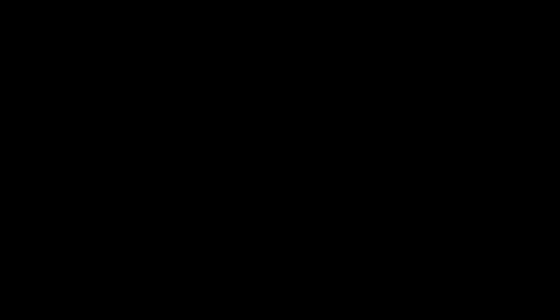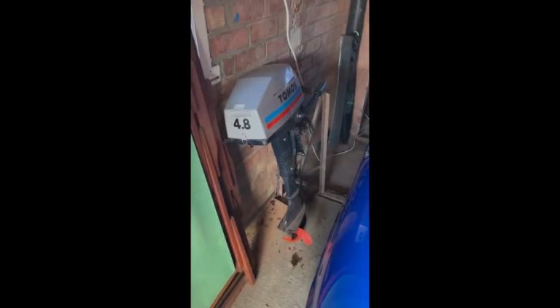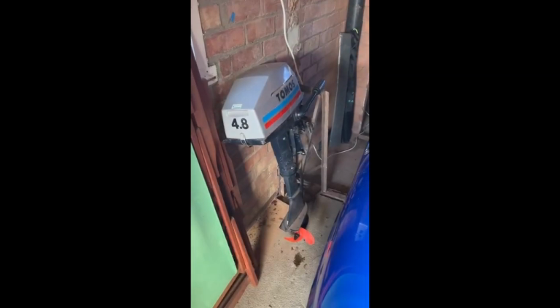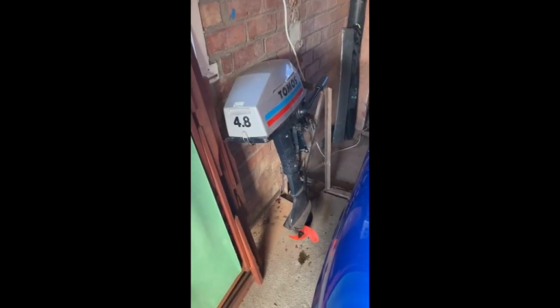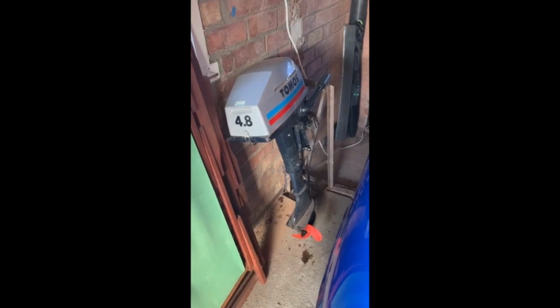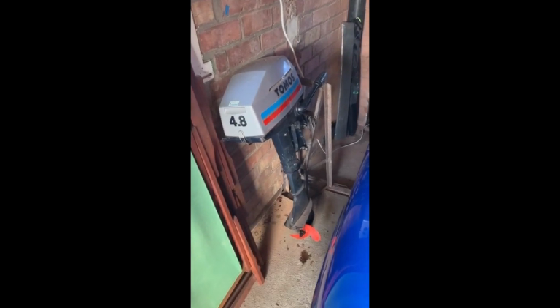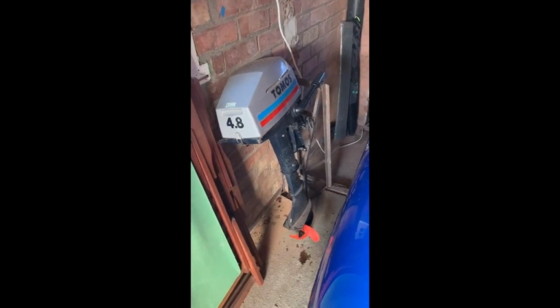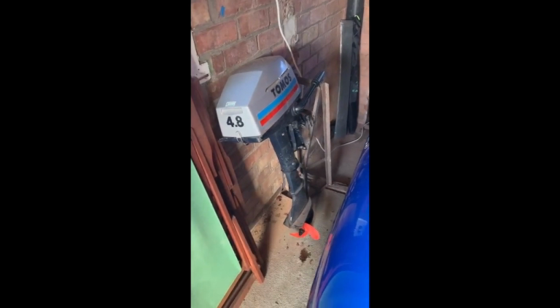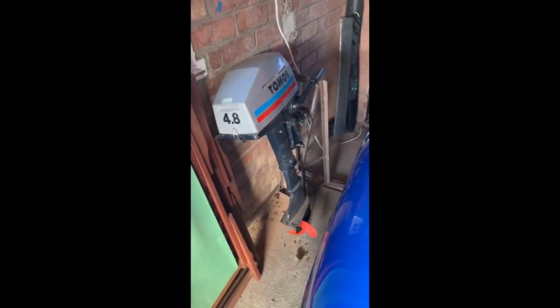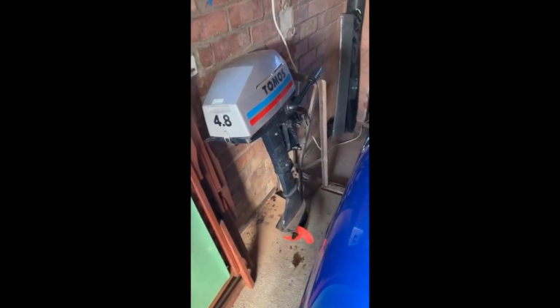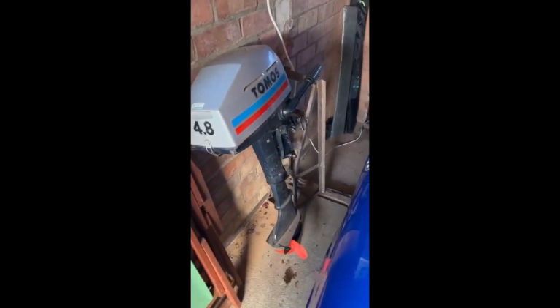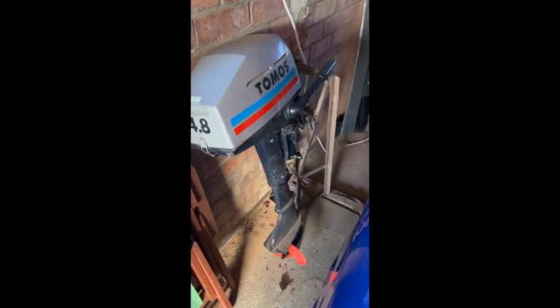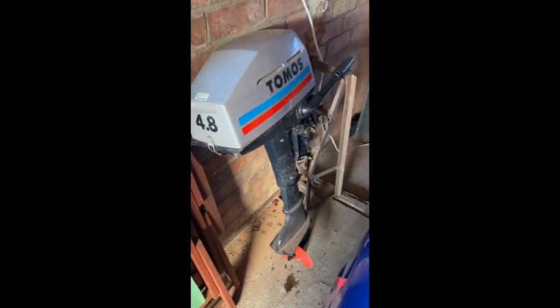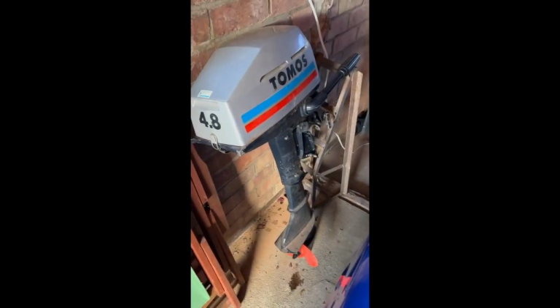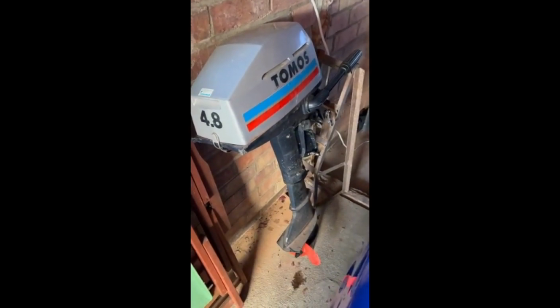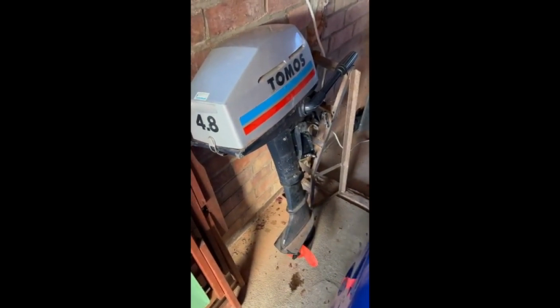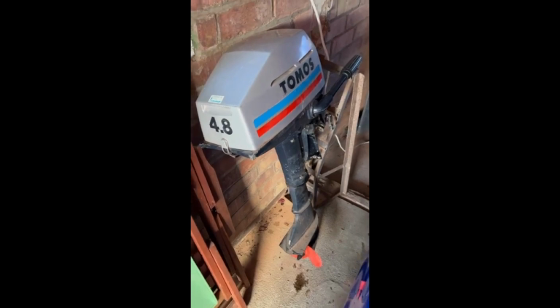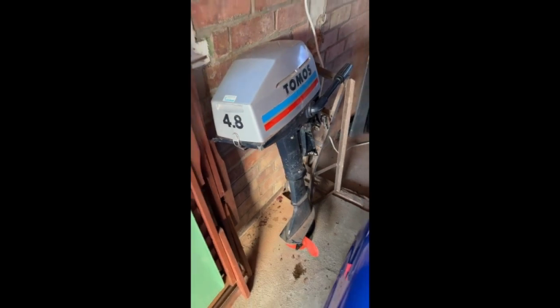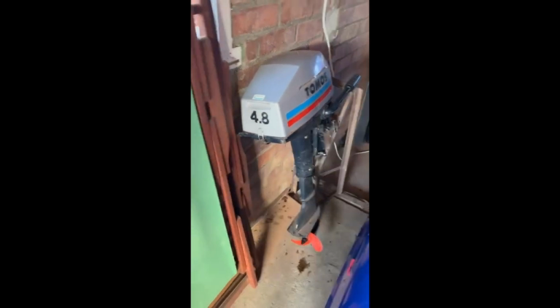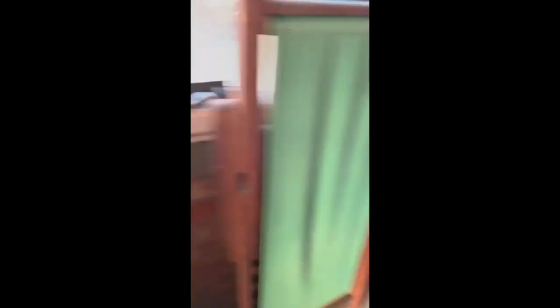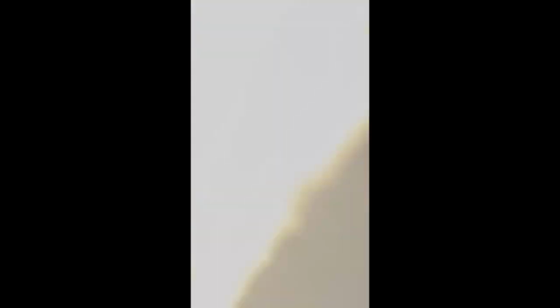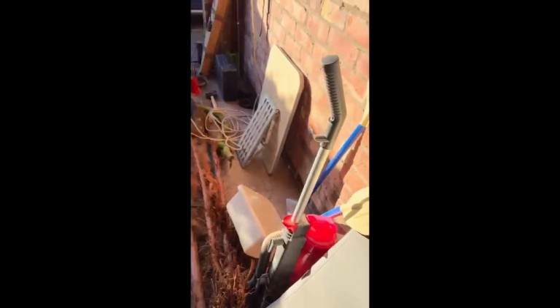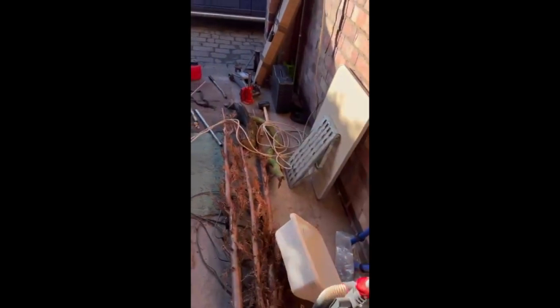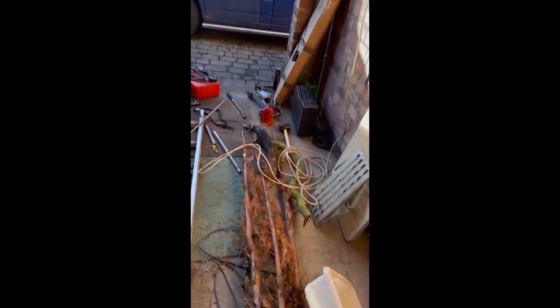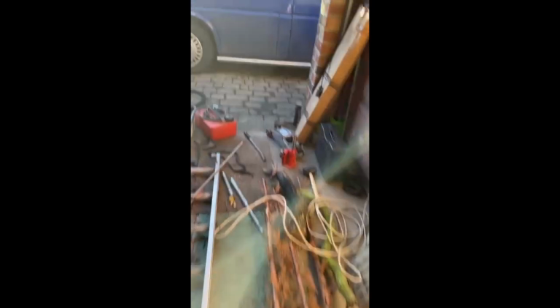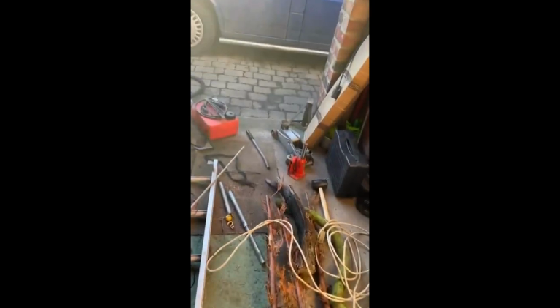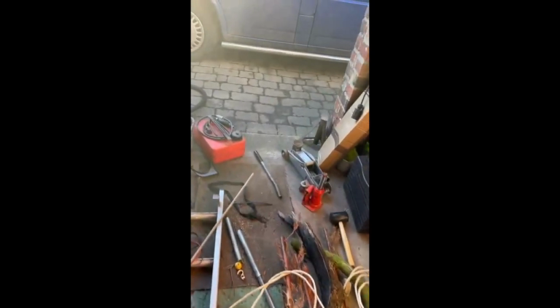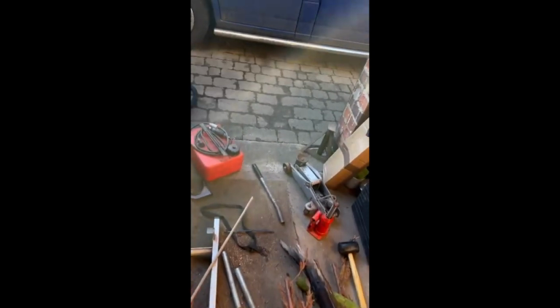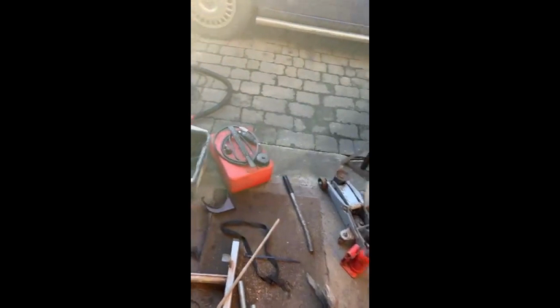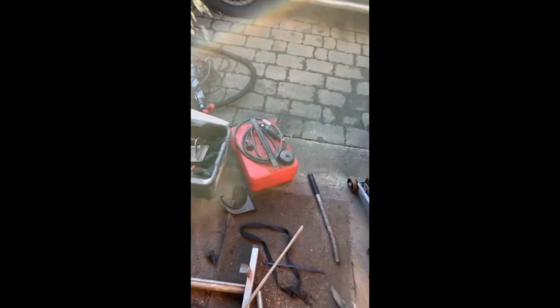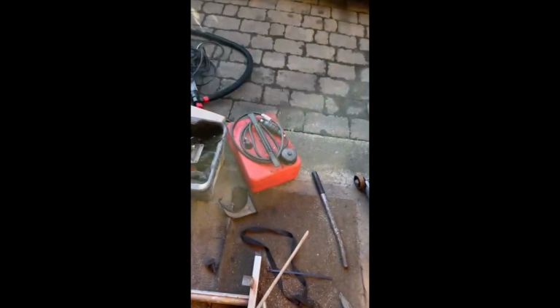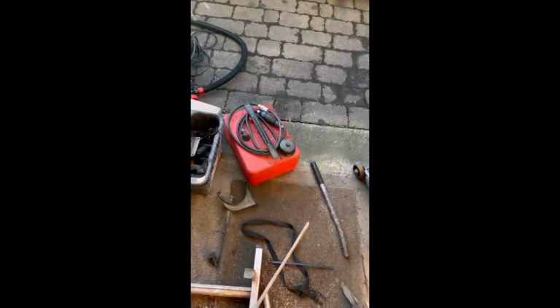Also included in the sale is the outboard motor, which includes reverse and is petrol powered. We also have the petrol can that goes with that.